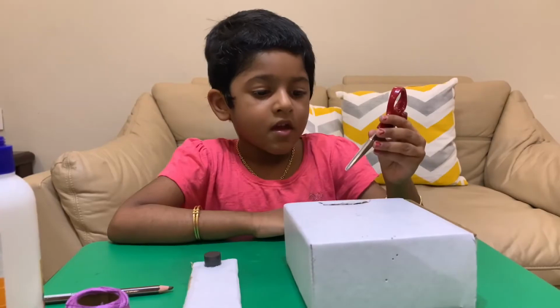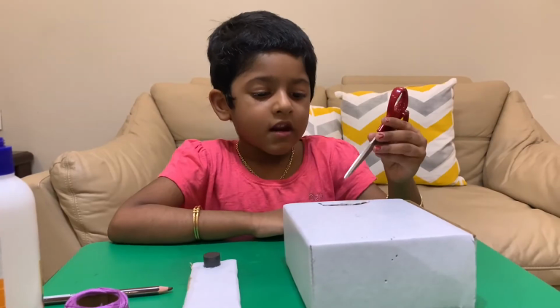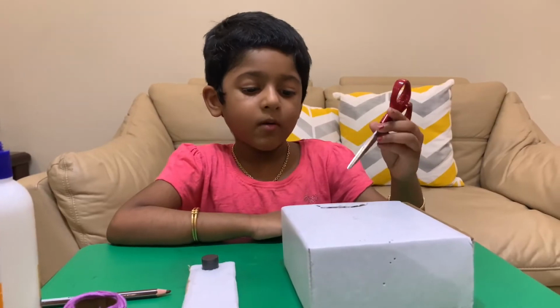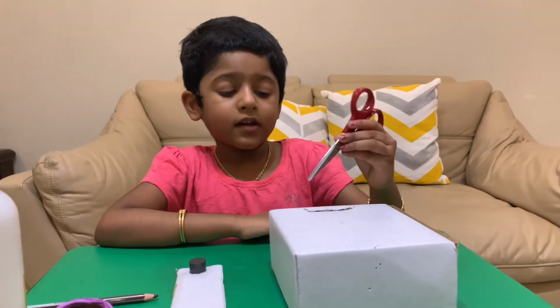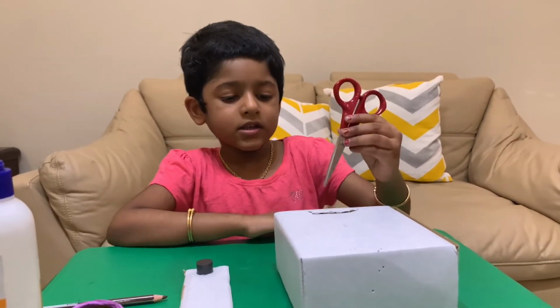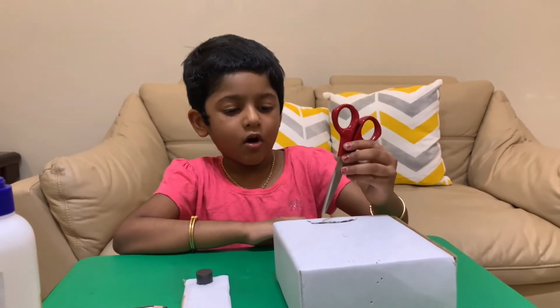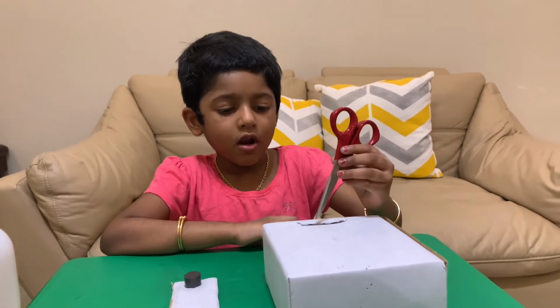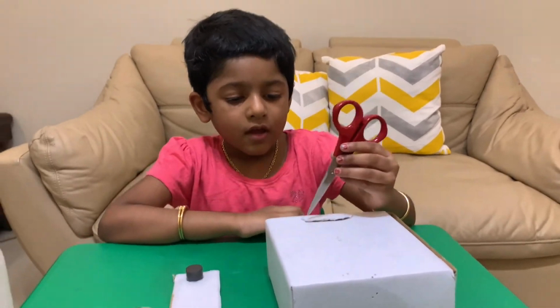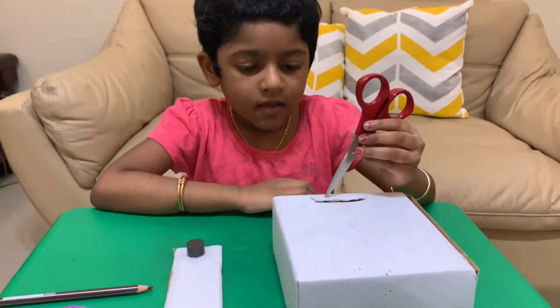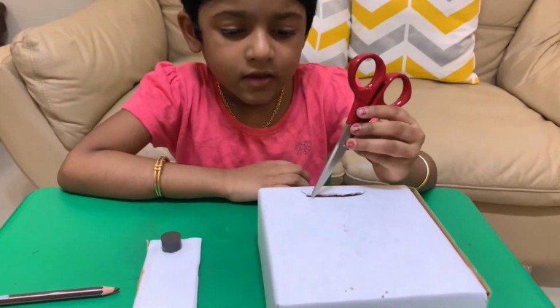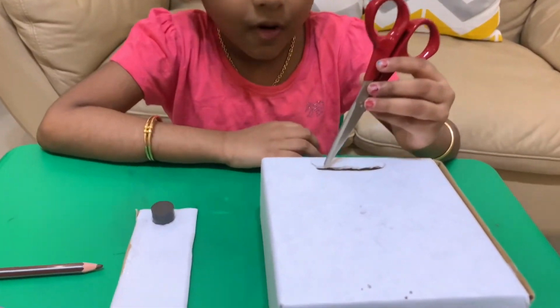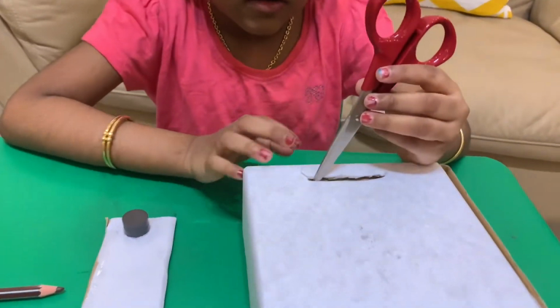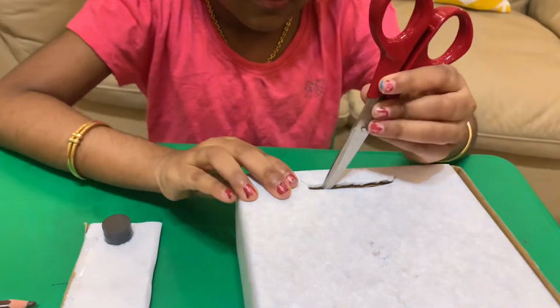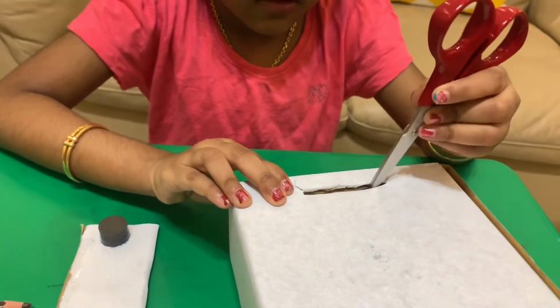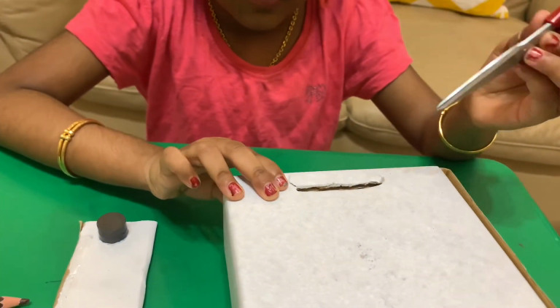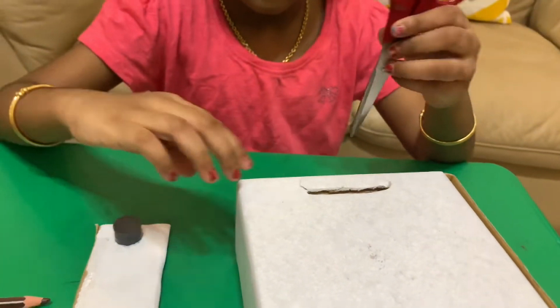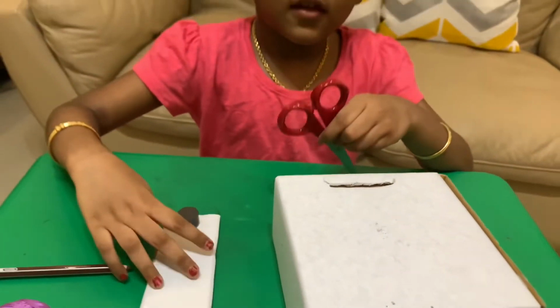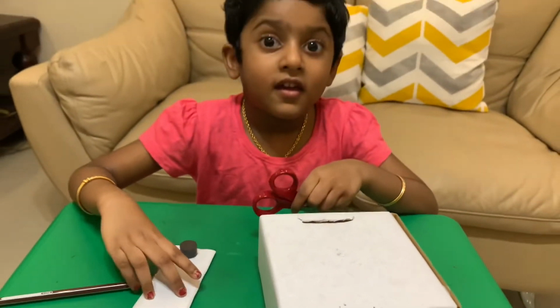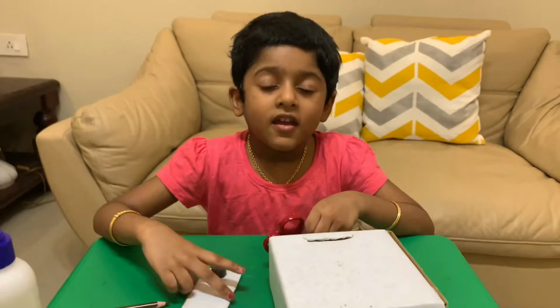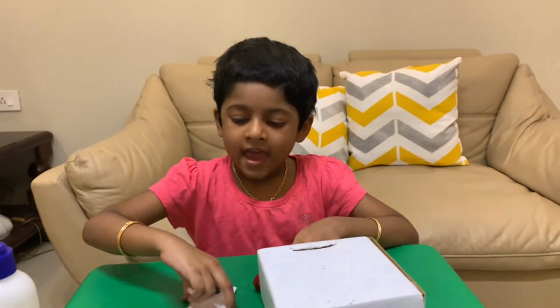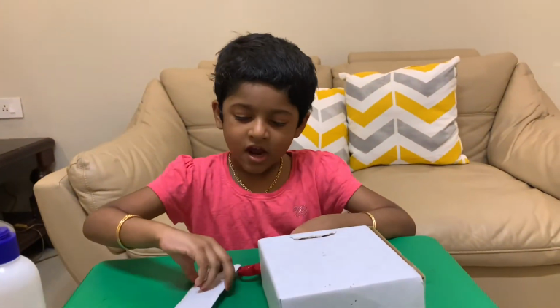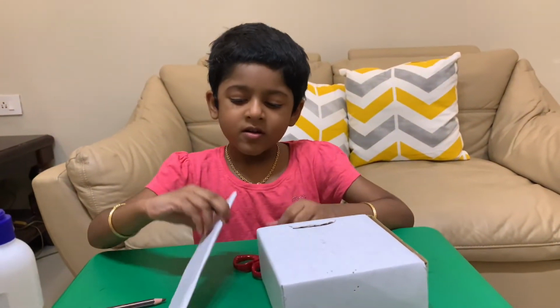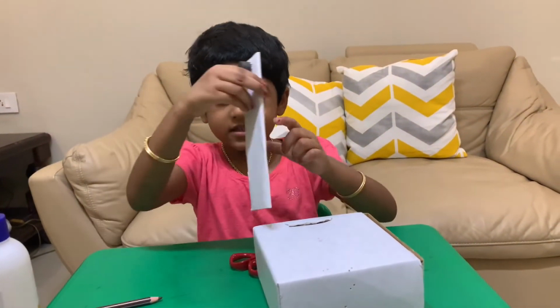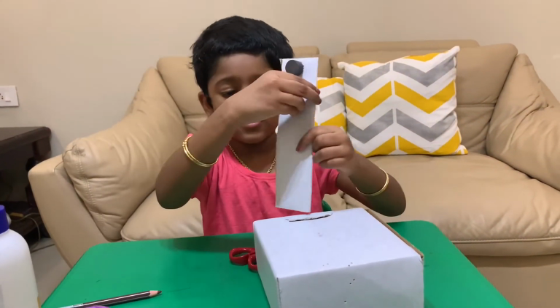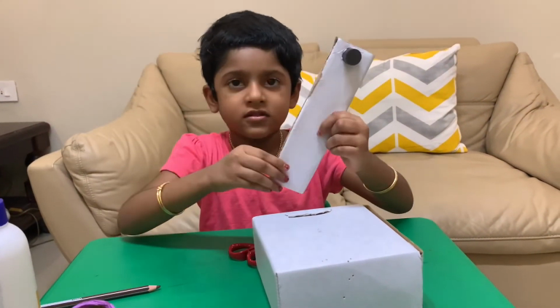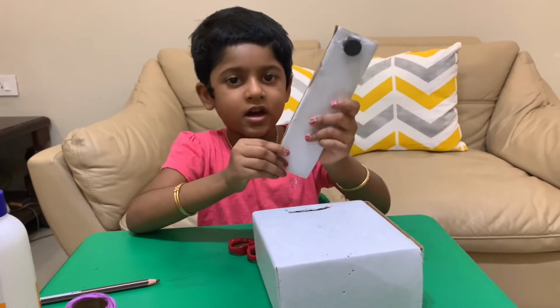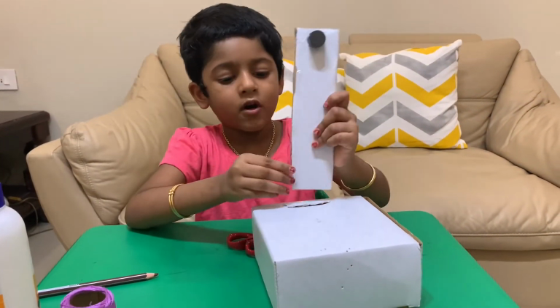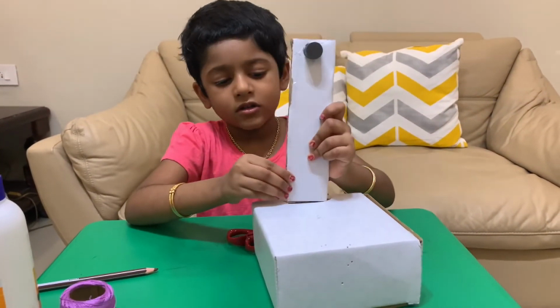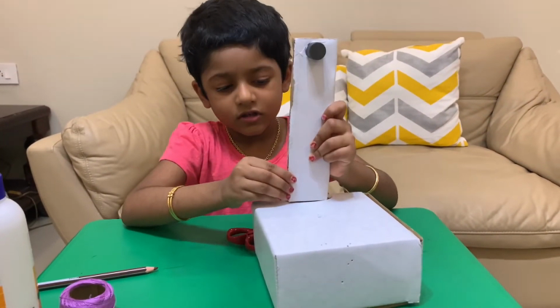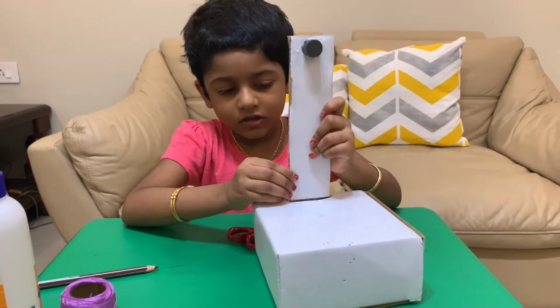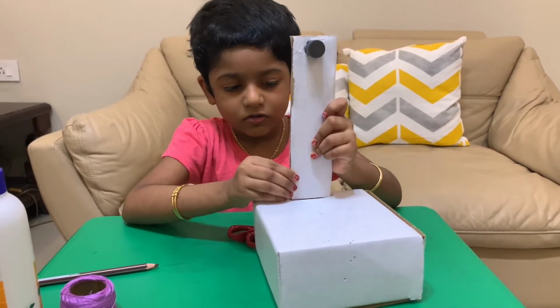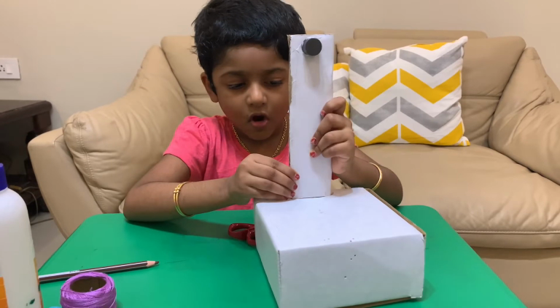Now make a hole in the box. Now insert this cardboard into this hole.